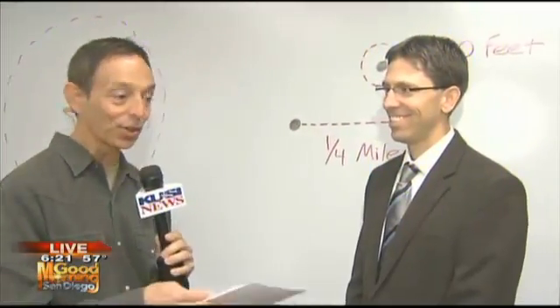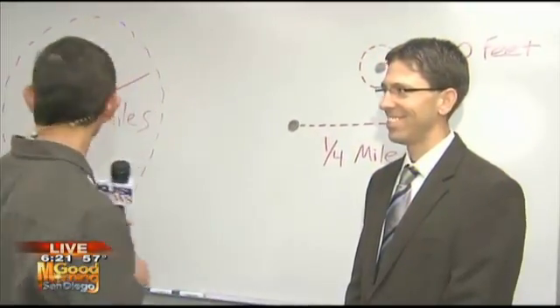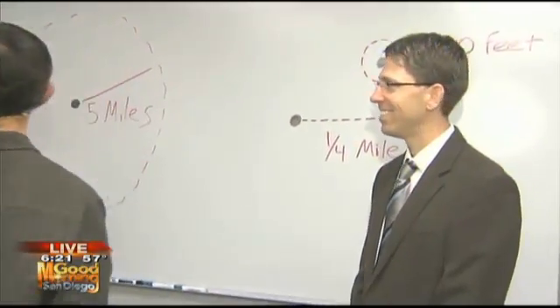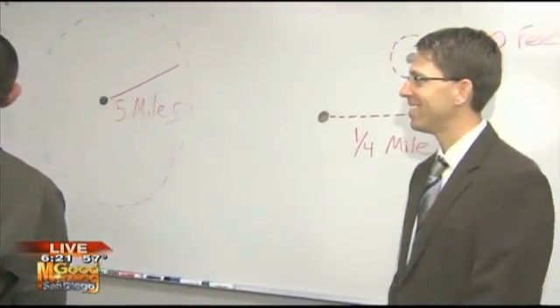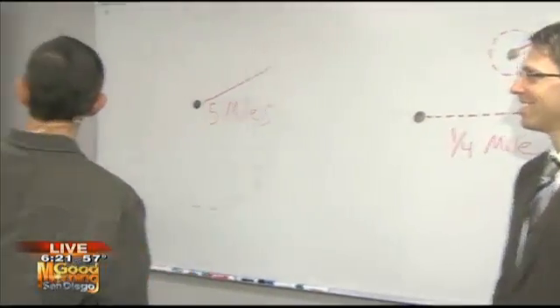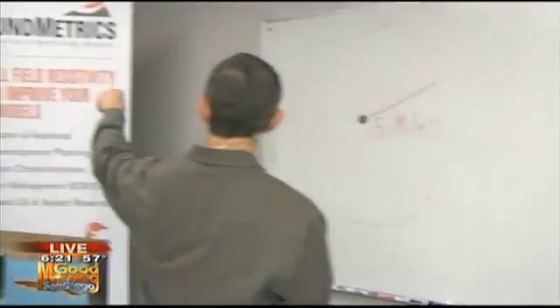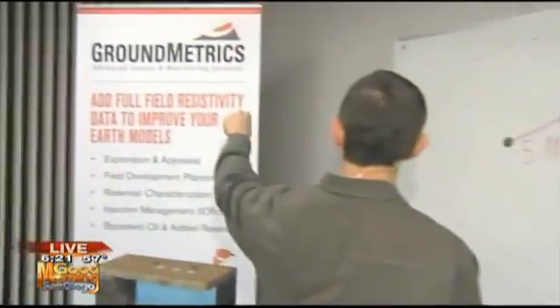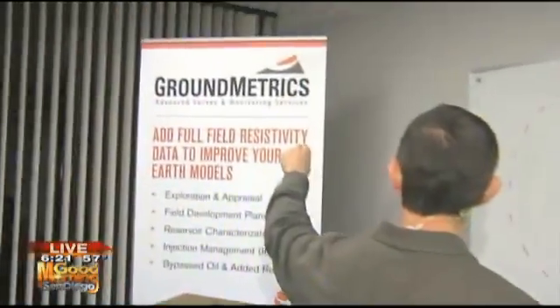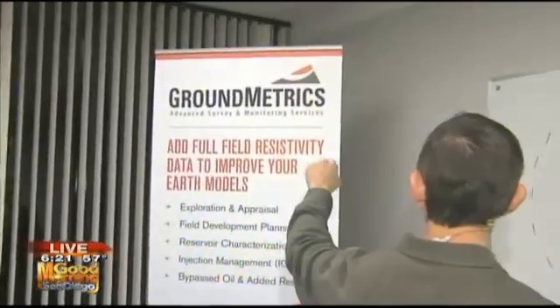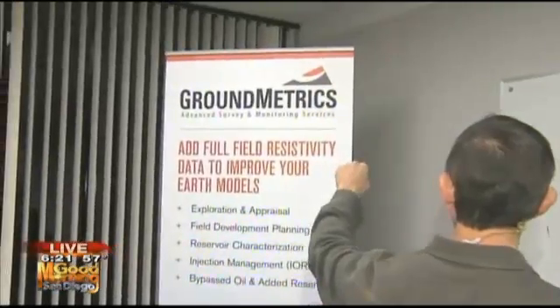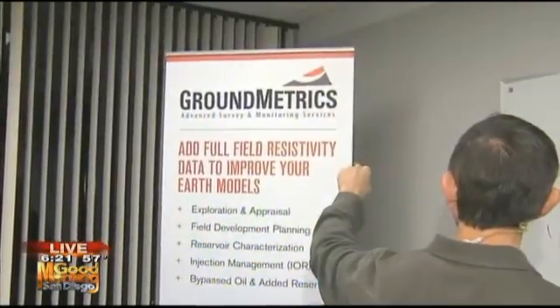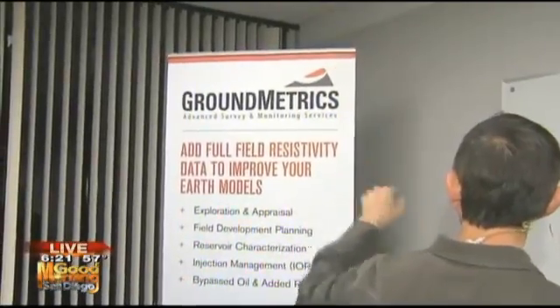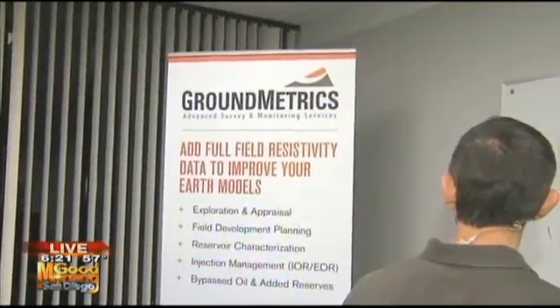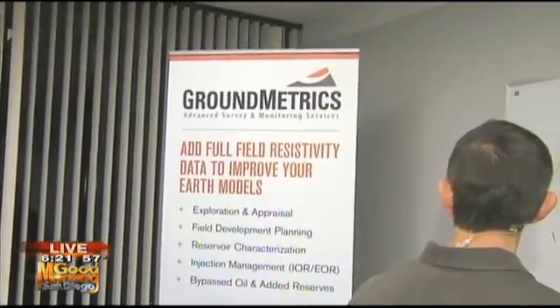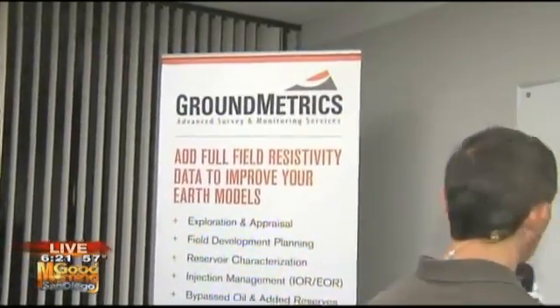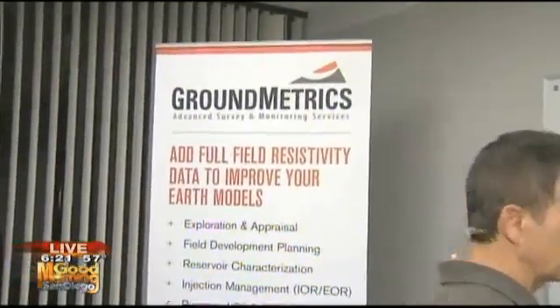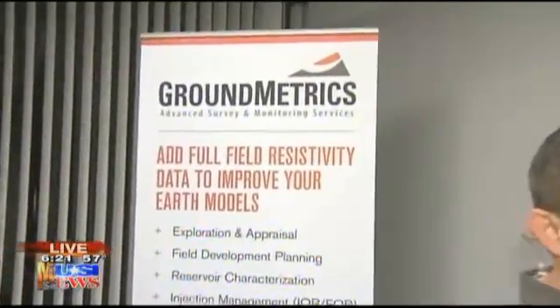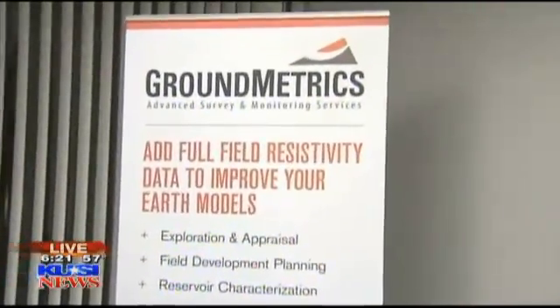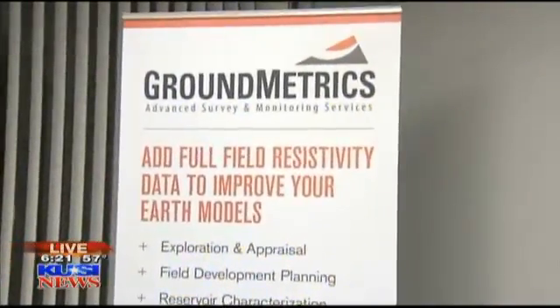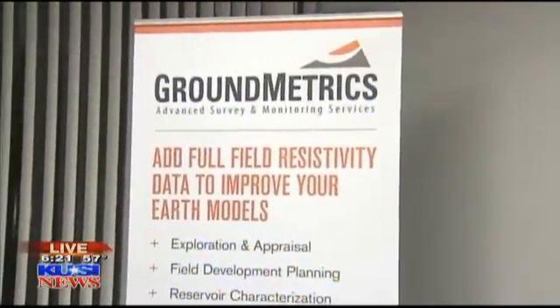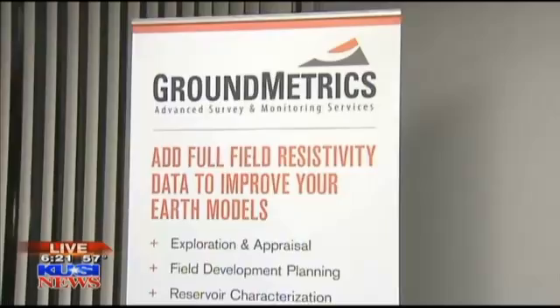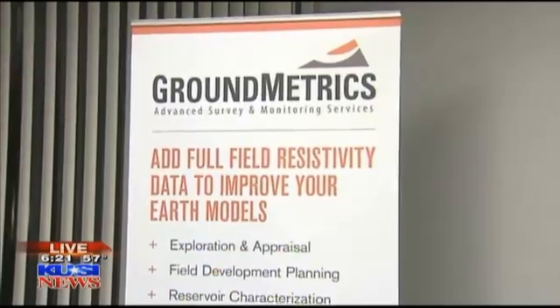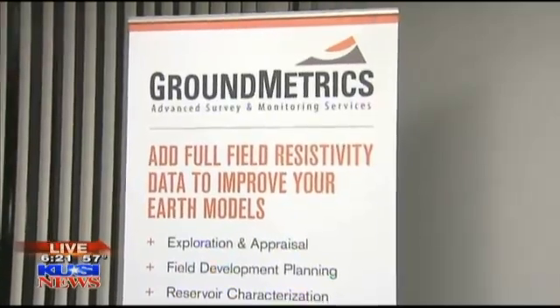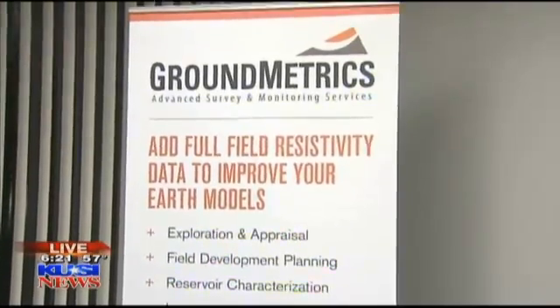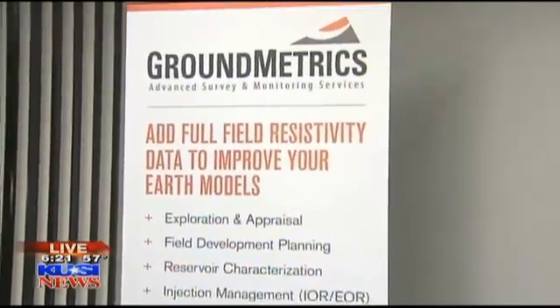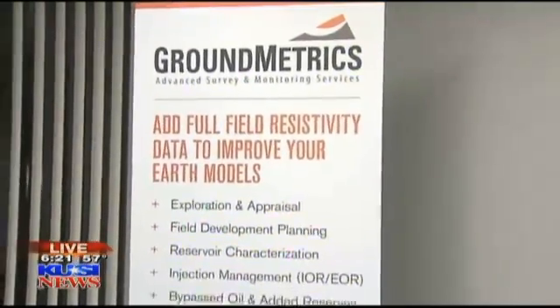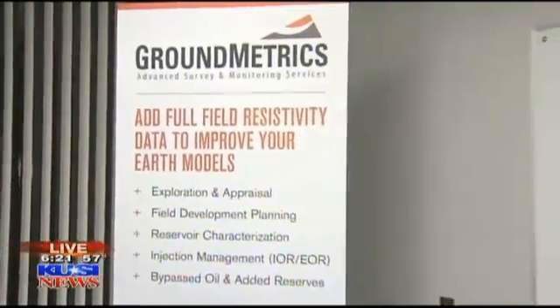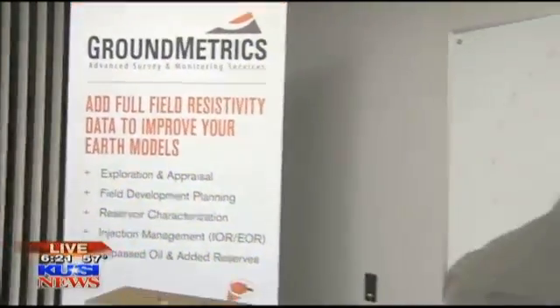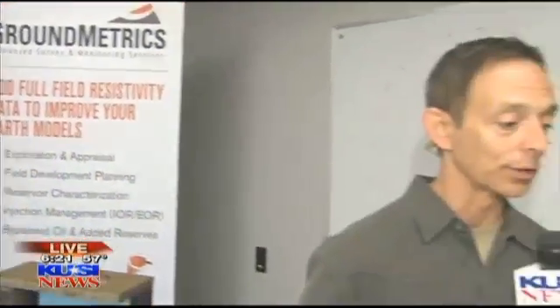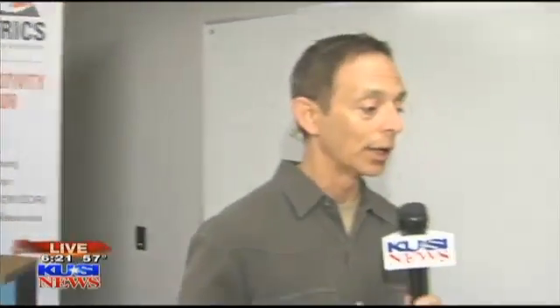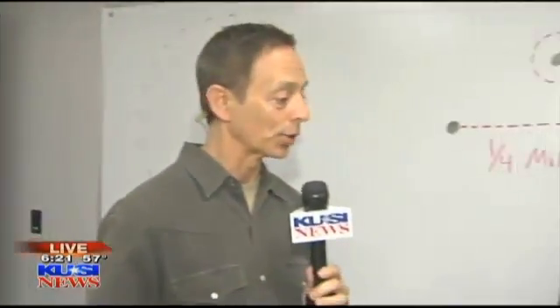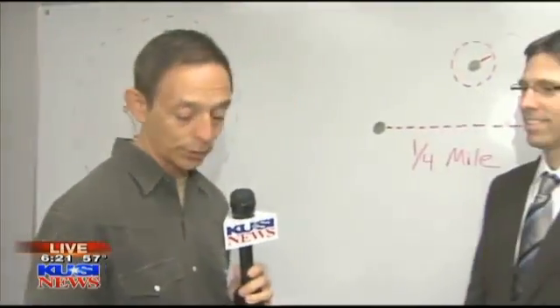George is here with Ground Metrics. This is a brand new San Diego company, as you said David, just a couple of years old. What they do is they find oil and make it easier. I'm telling you, big oil companies, you've got to pay attention to what George has to say.